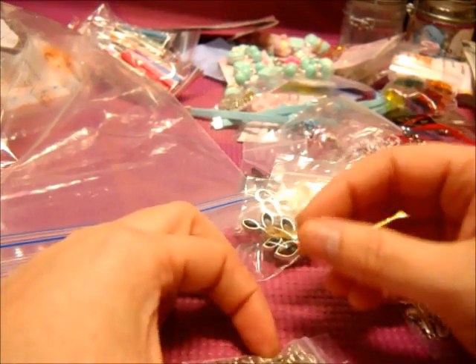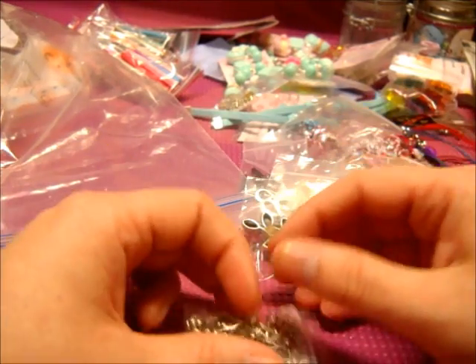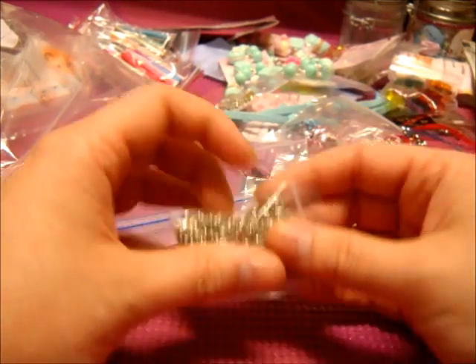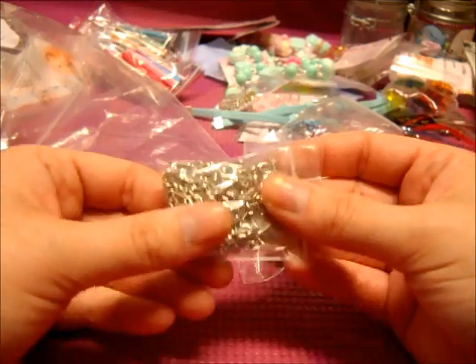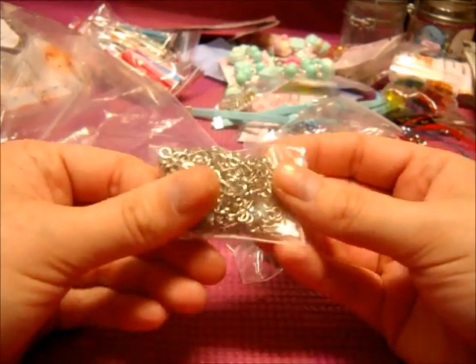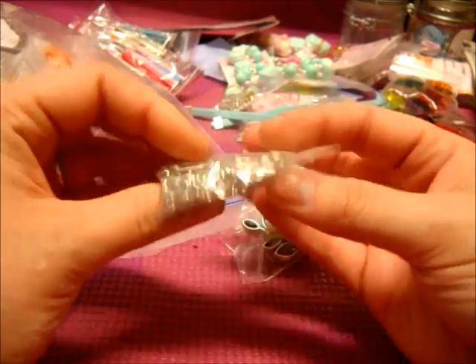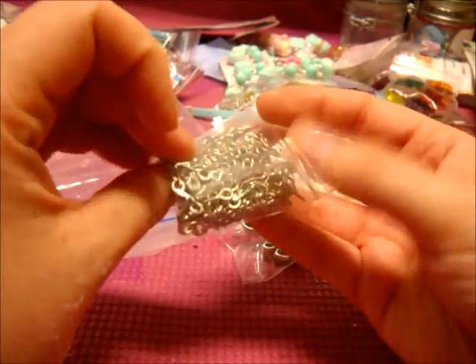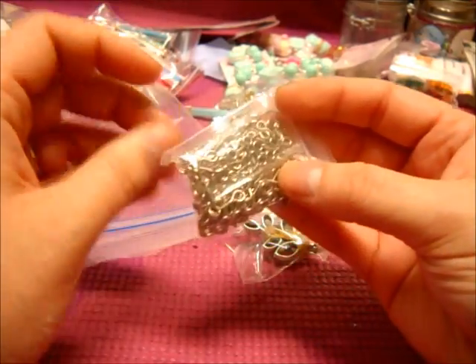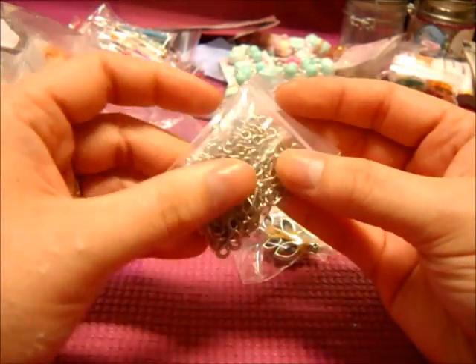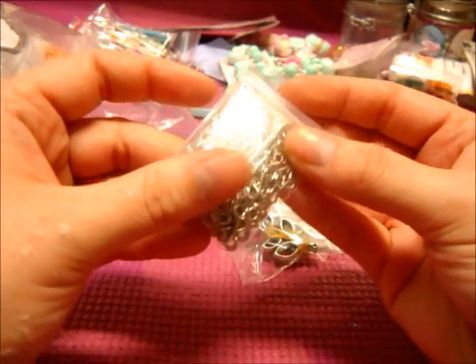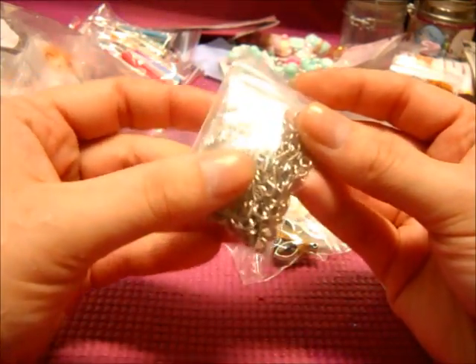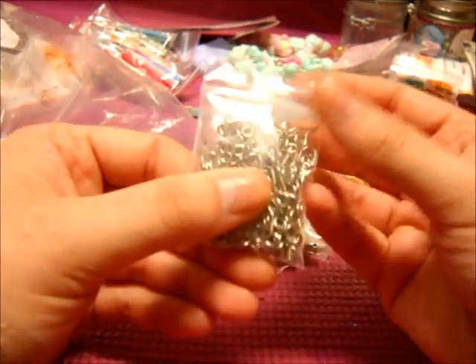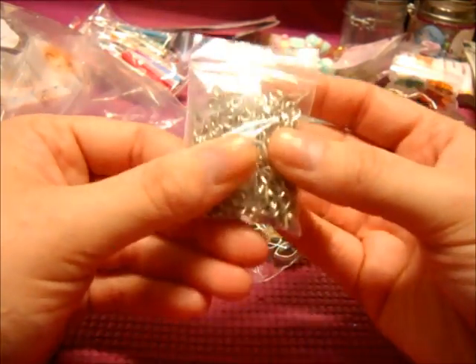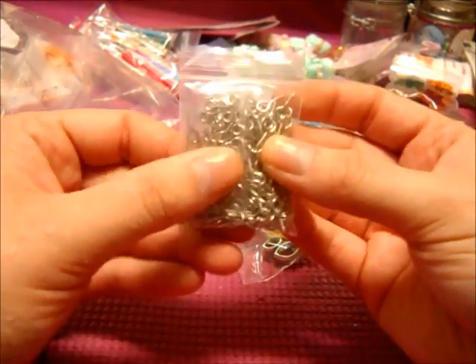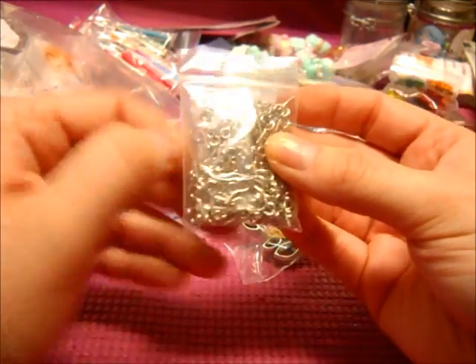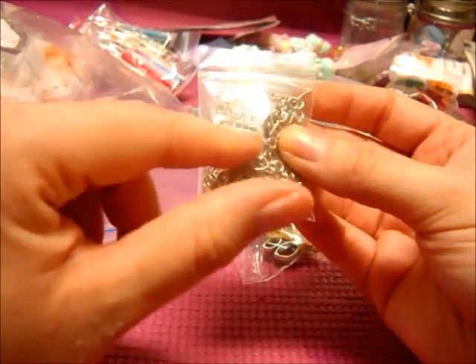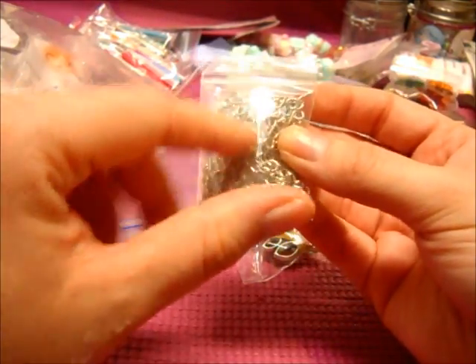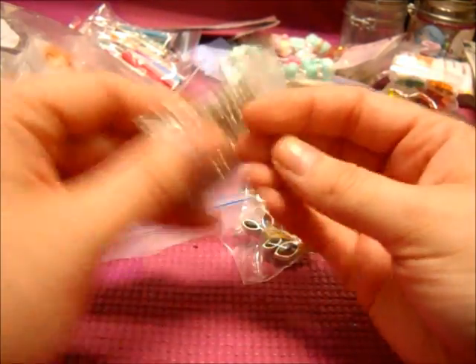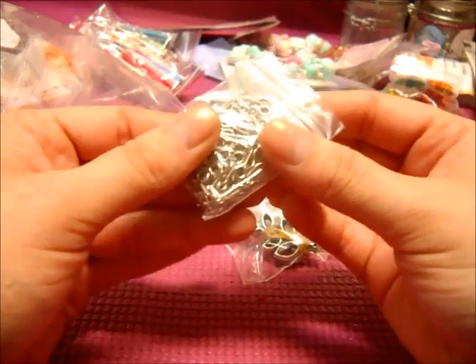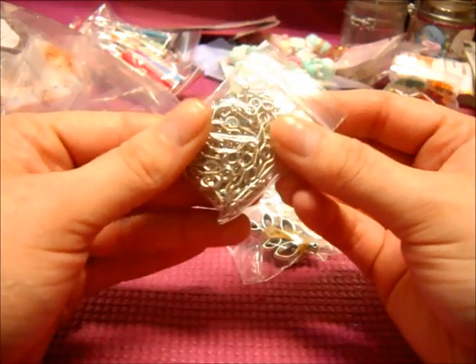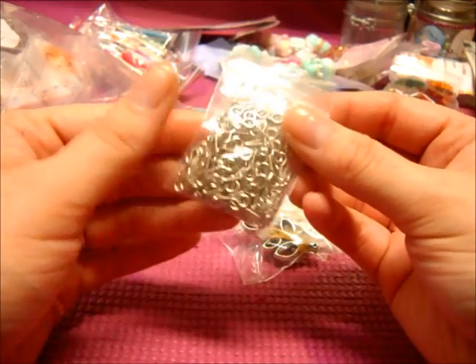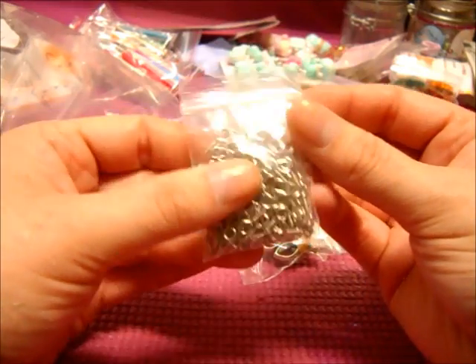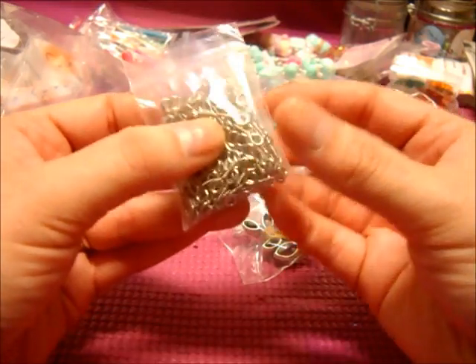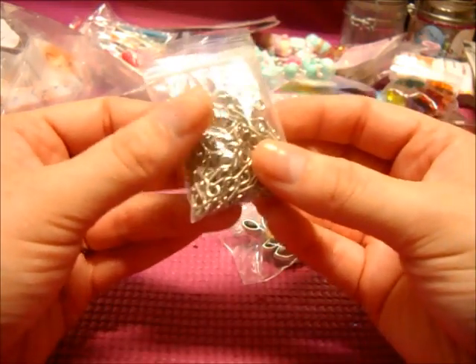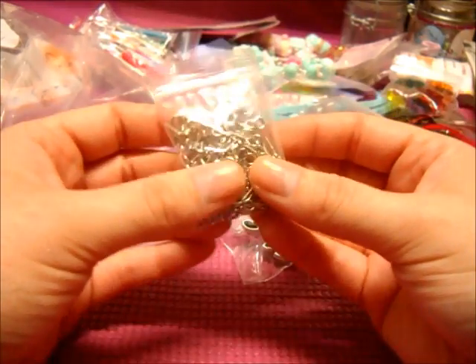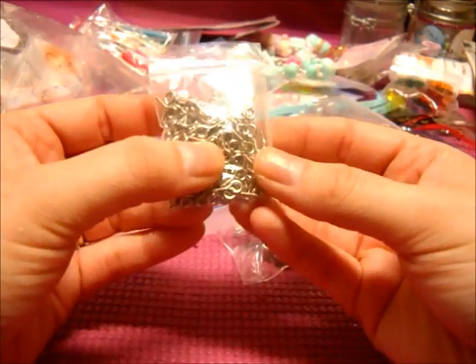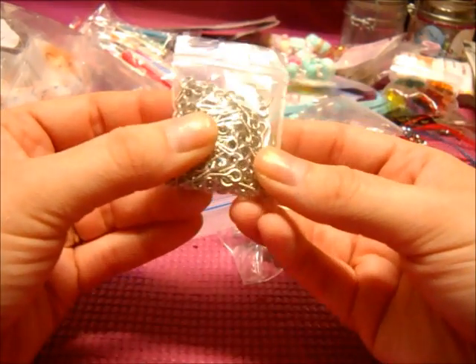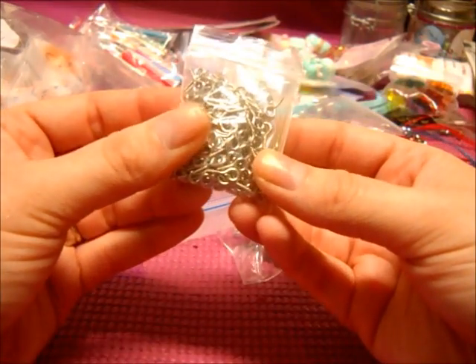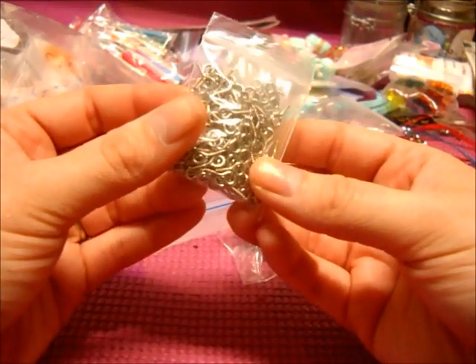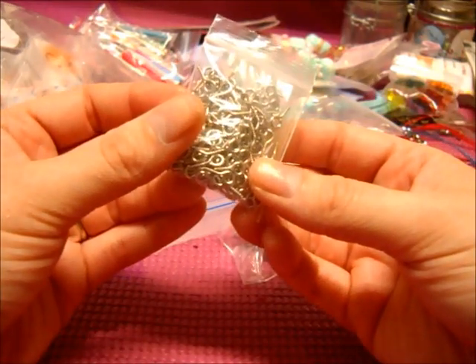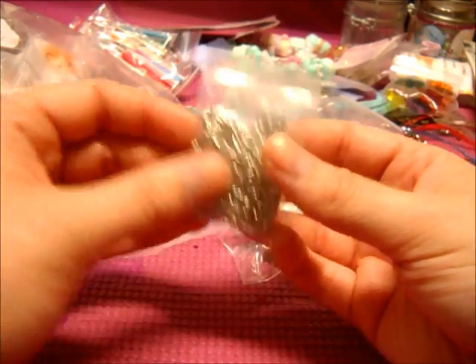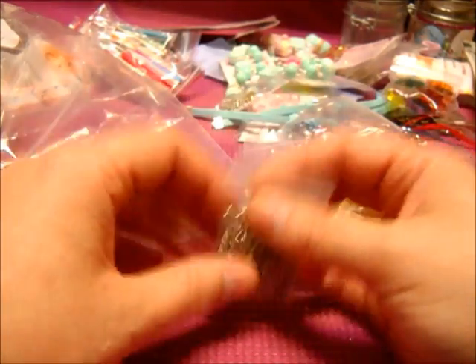She got me tiny eye screws because I don't have any. There are two different sizes — the tinier ones and the larger ones. I cannot wait to use these for my charms. Thank you so much.